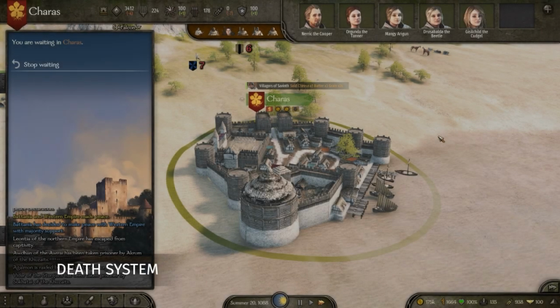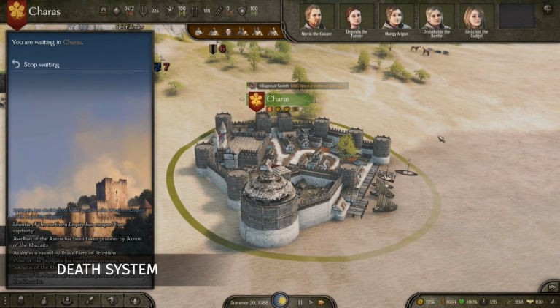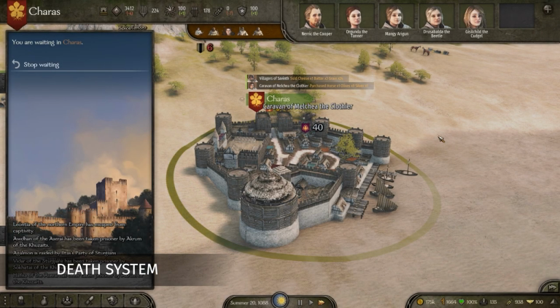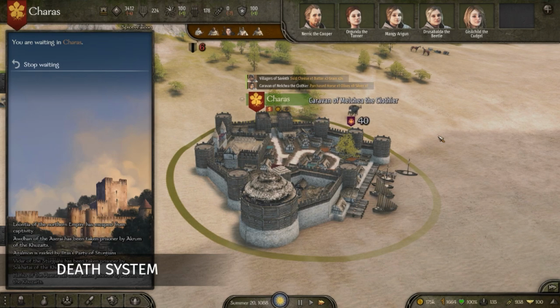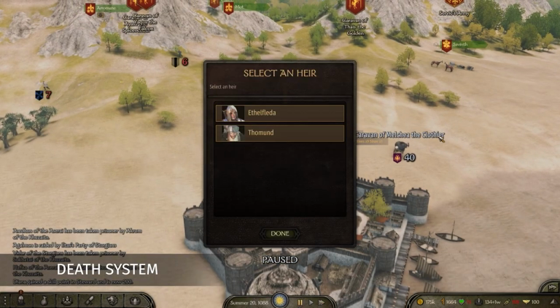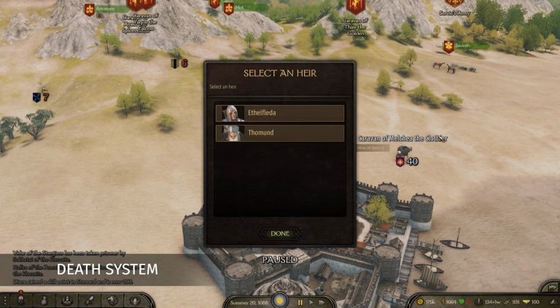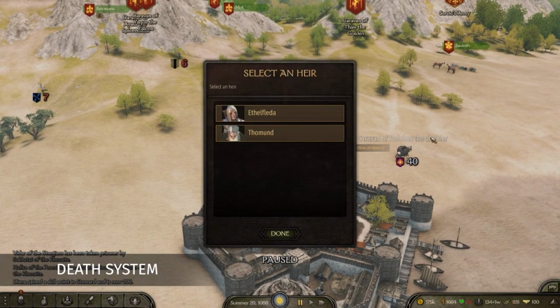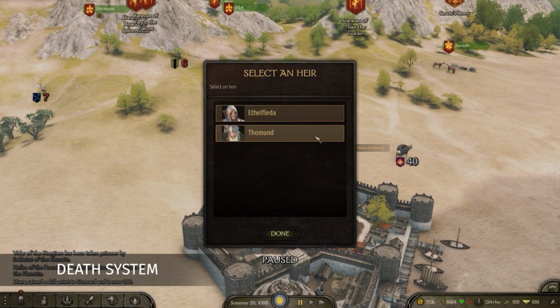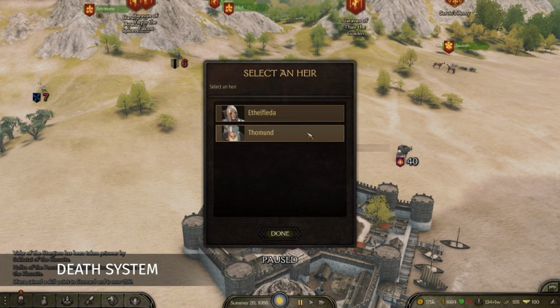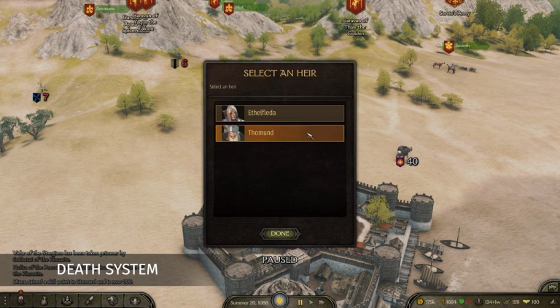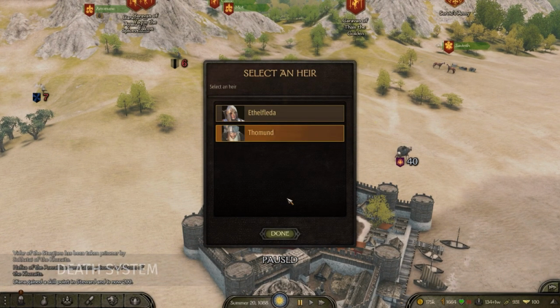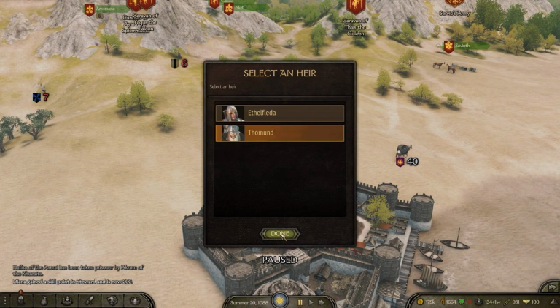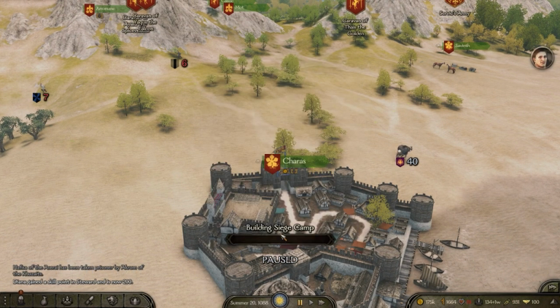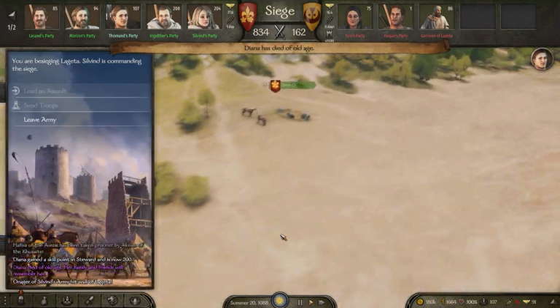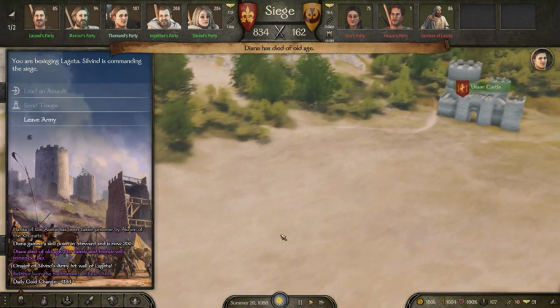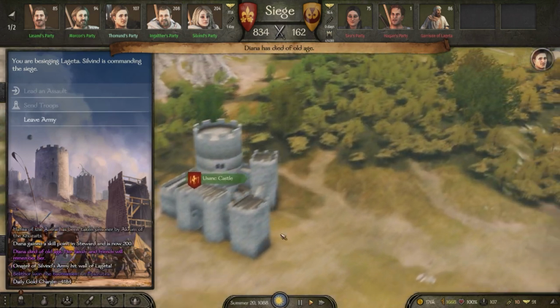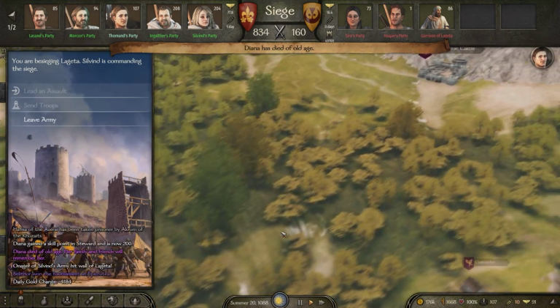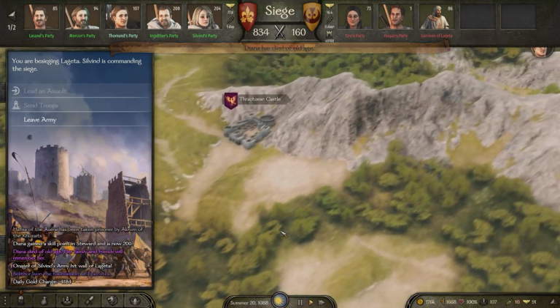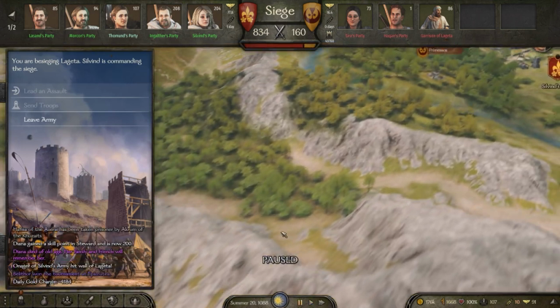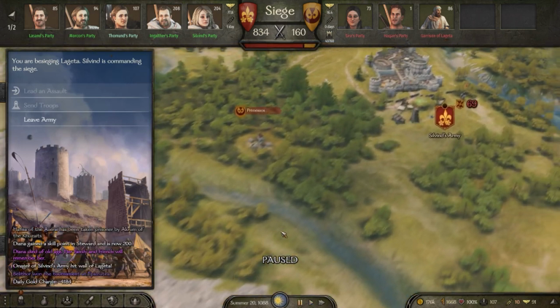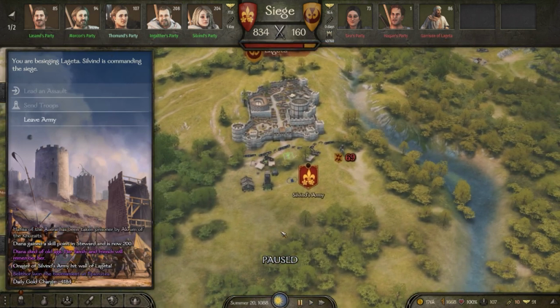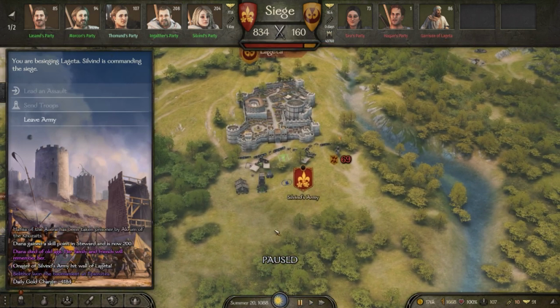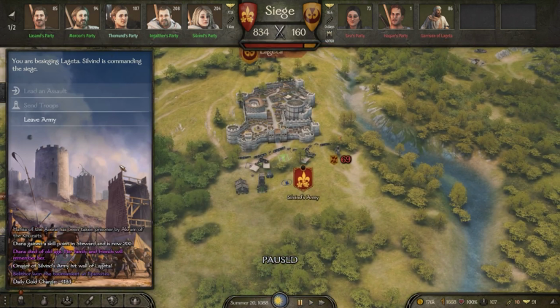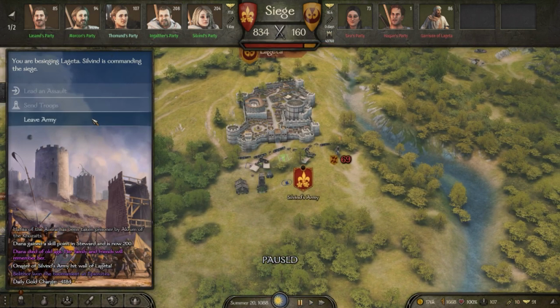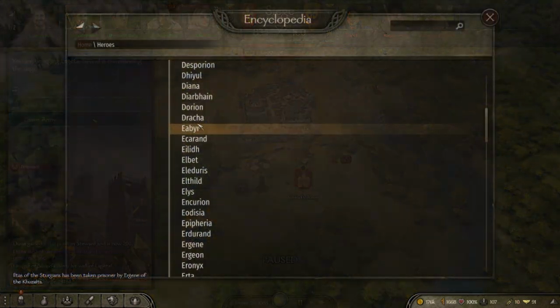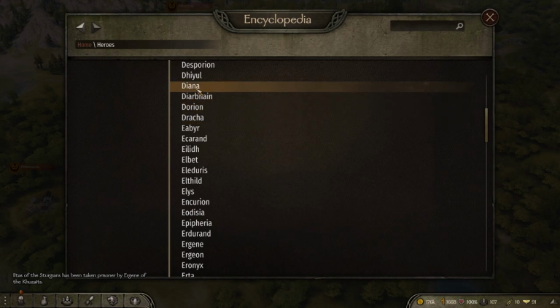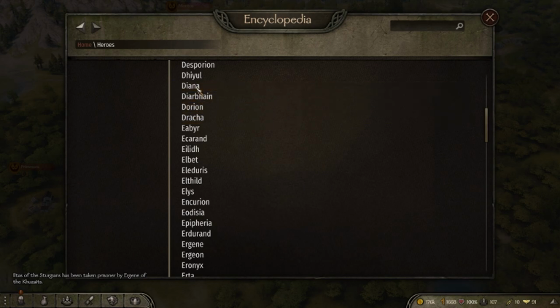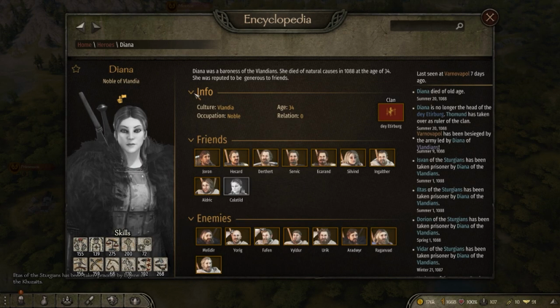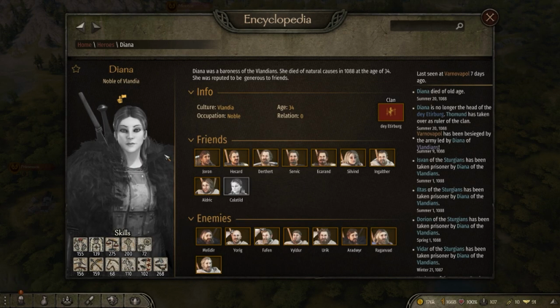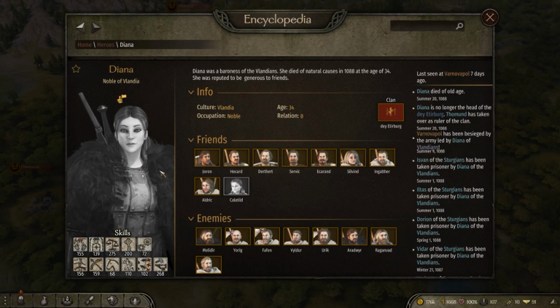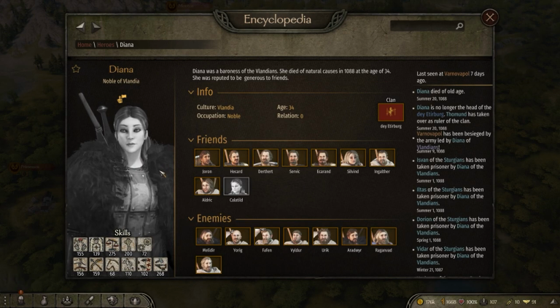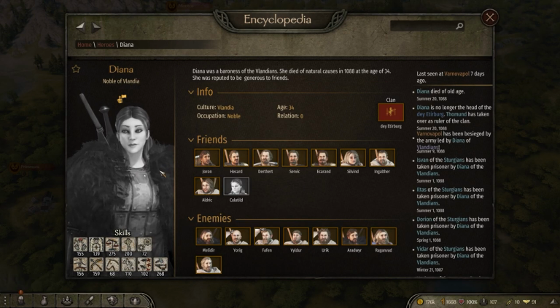No matter one's station in life, the dance macabre unites all. And now, this applies in Calradia too. From growing old and passing away peacefully, to being run down on the battlefield while still in one's prime, nobody is safe from death's embrace.